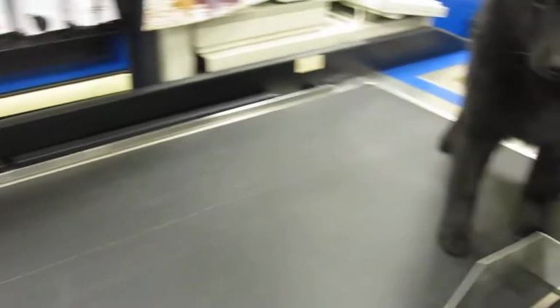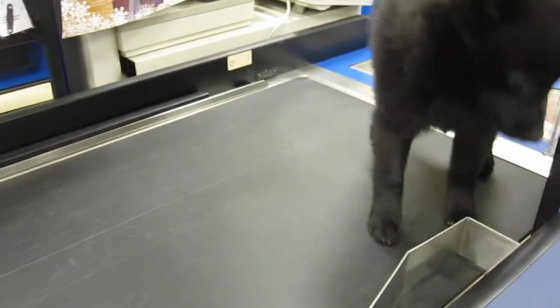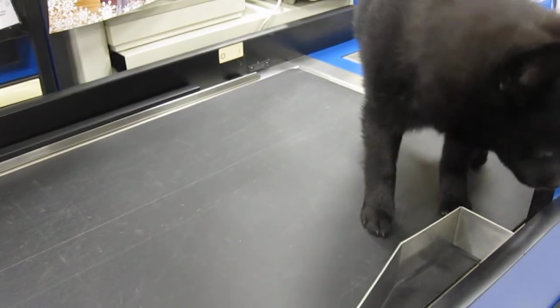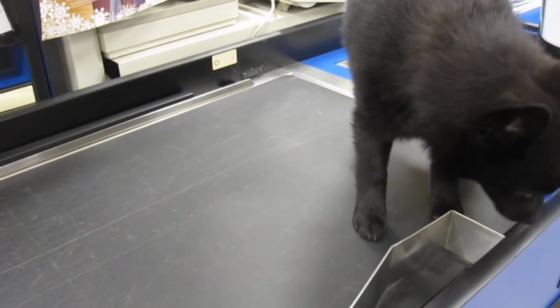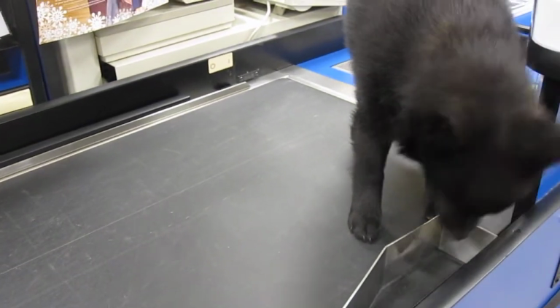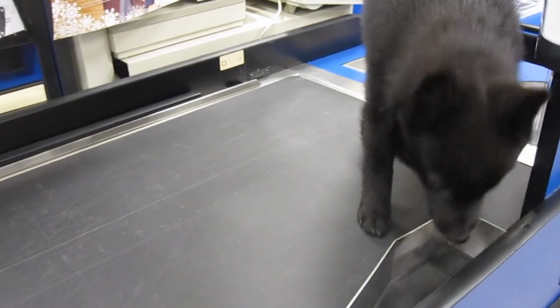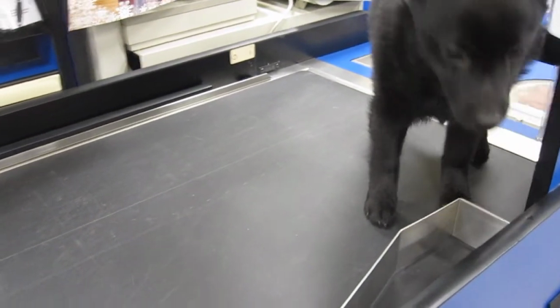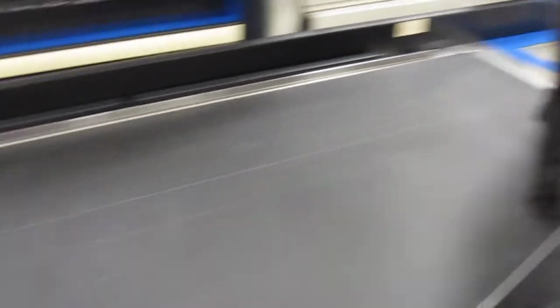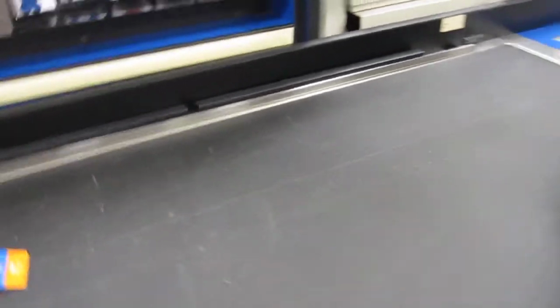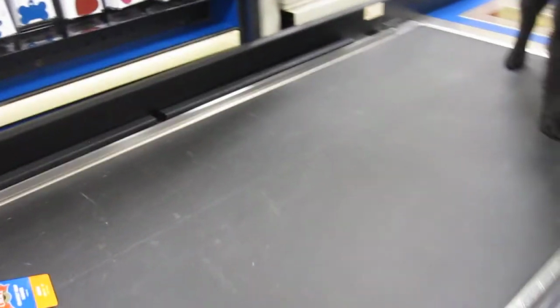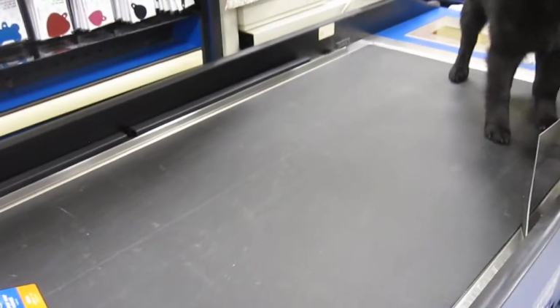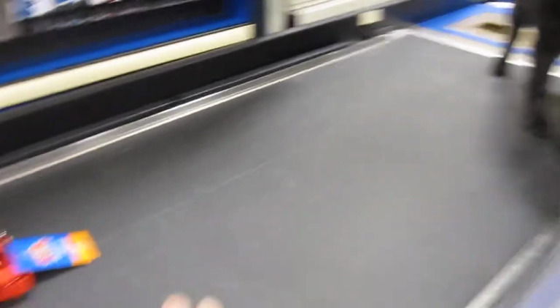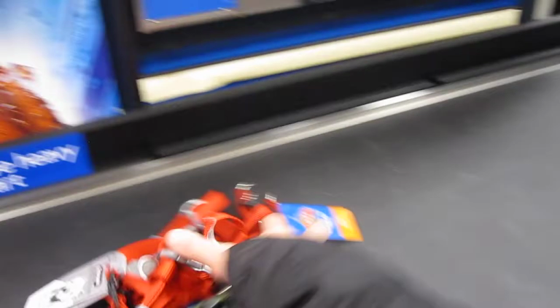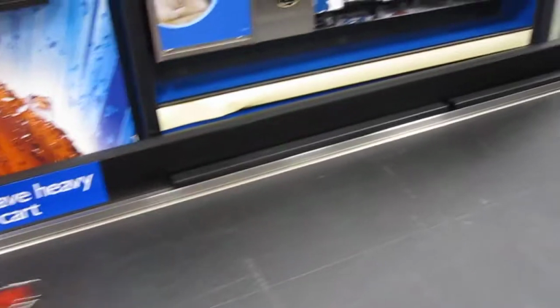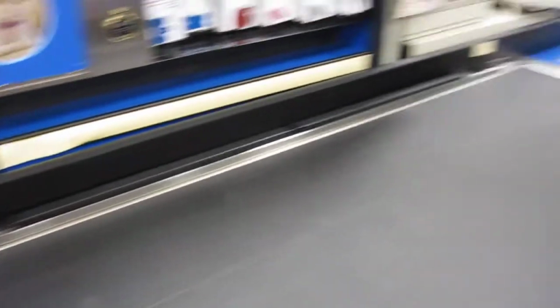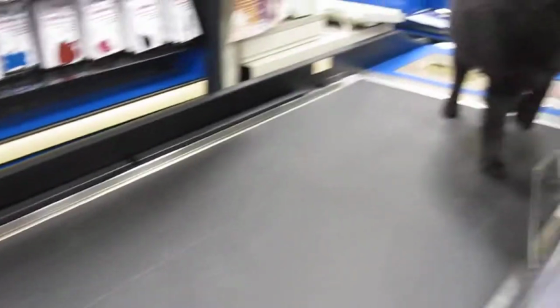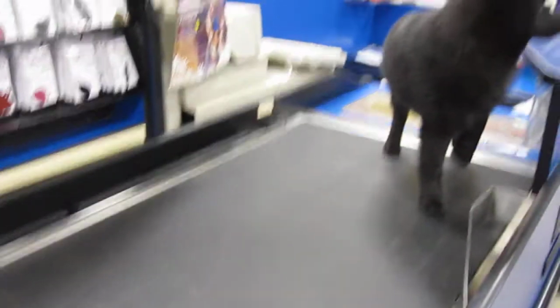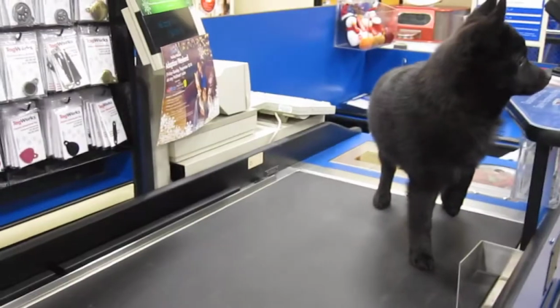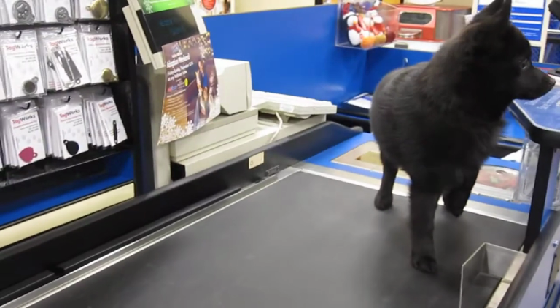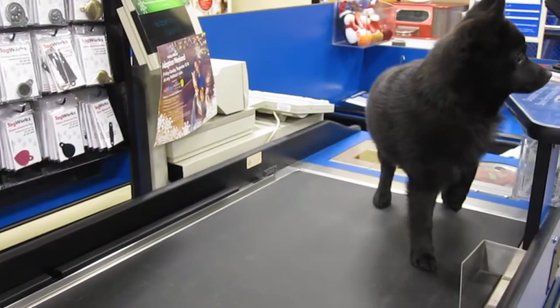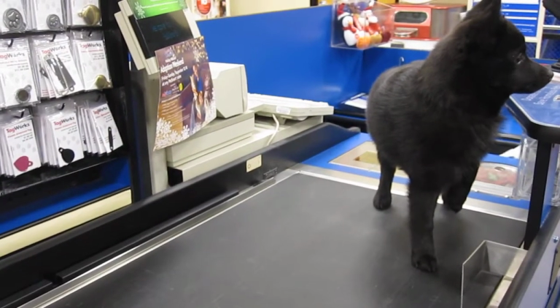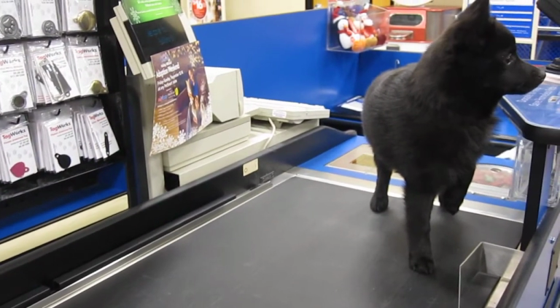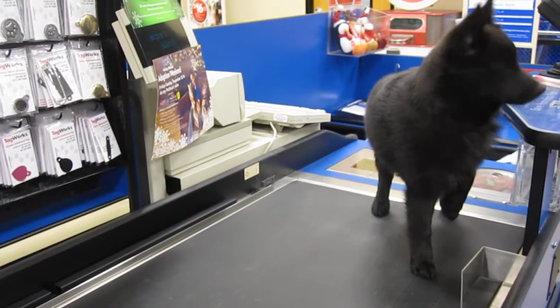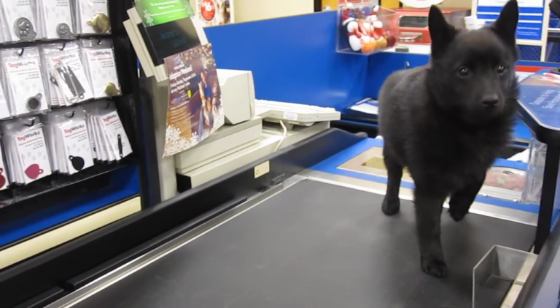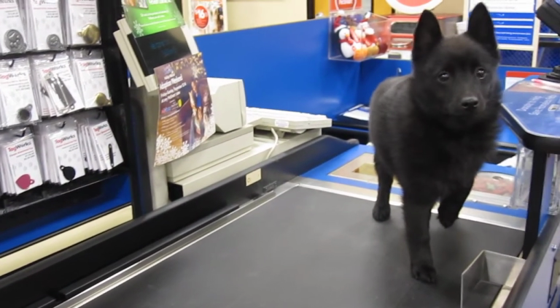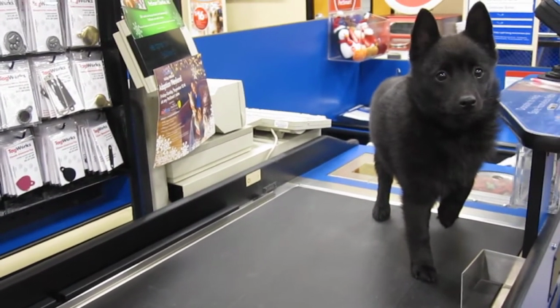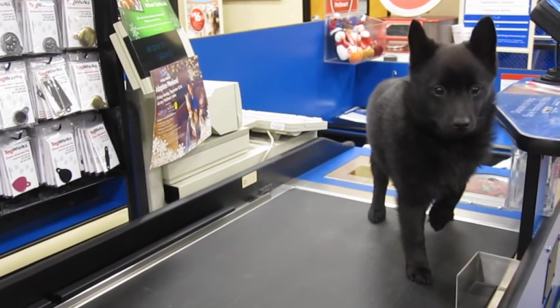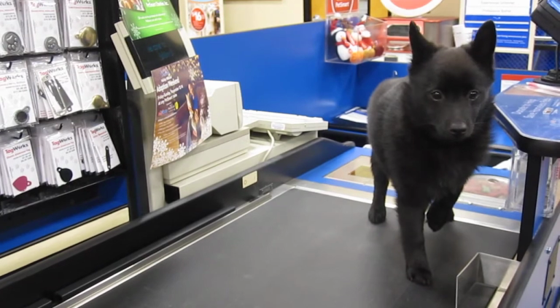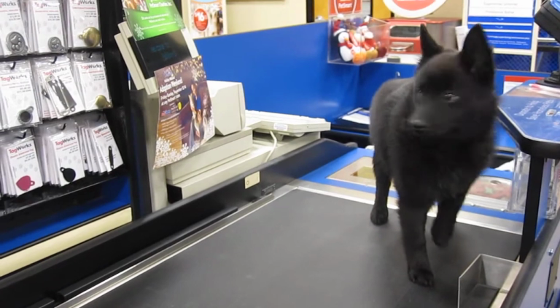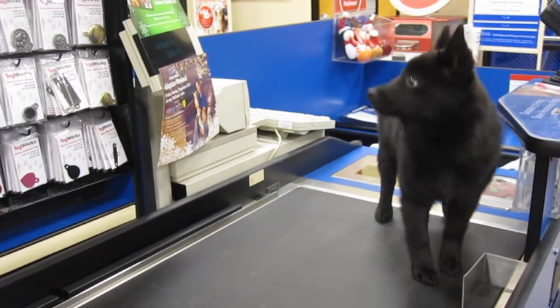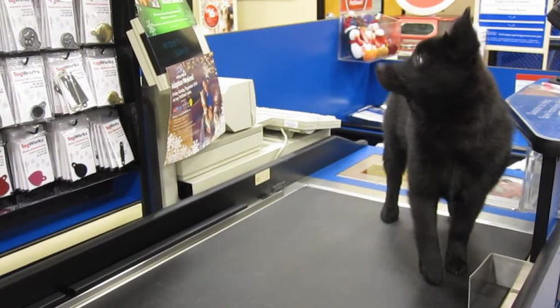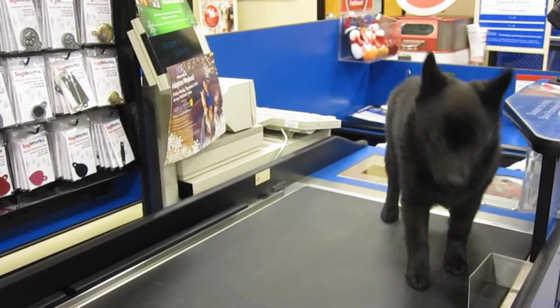Come here, Bob. Come here. Come over here. You're going to be such a big boy. Come here. You look like a dog now.